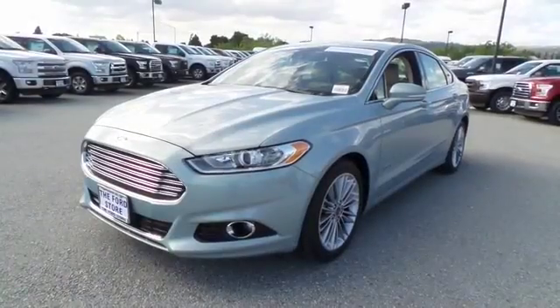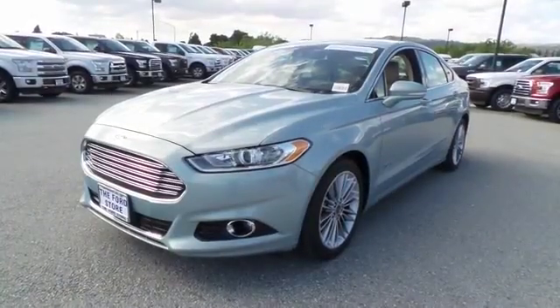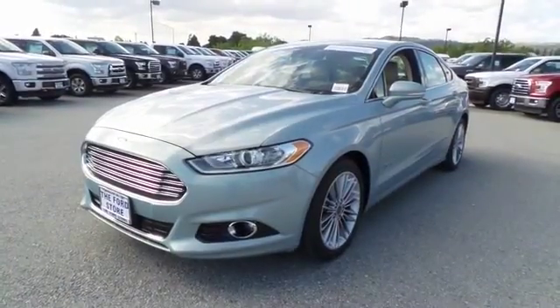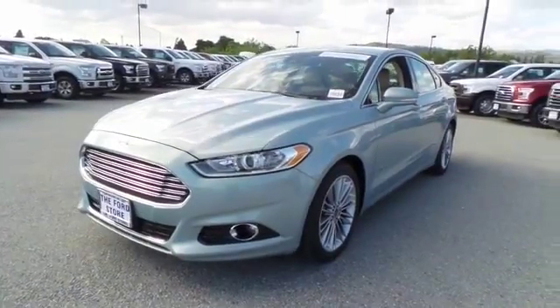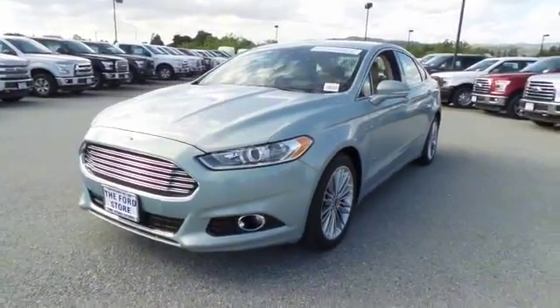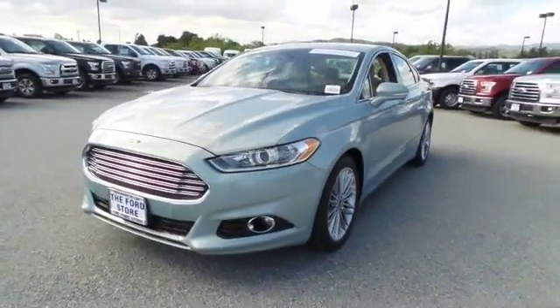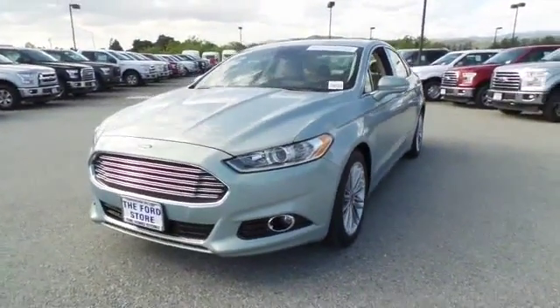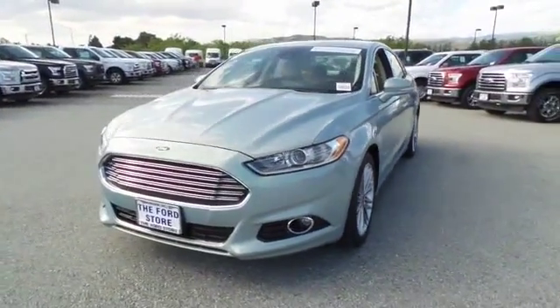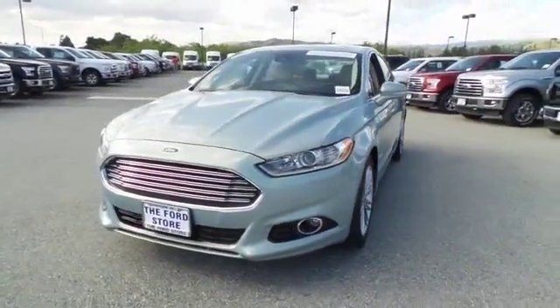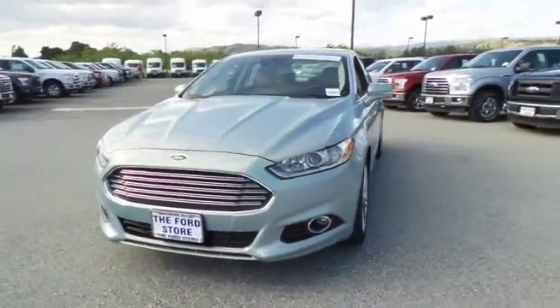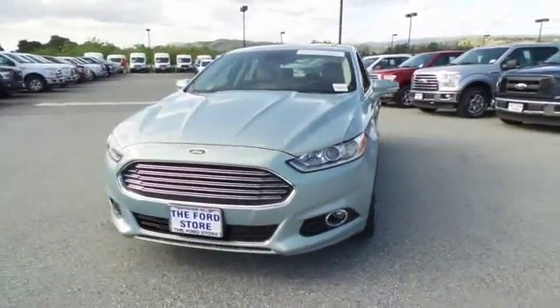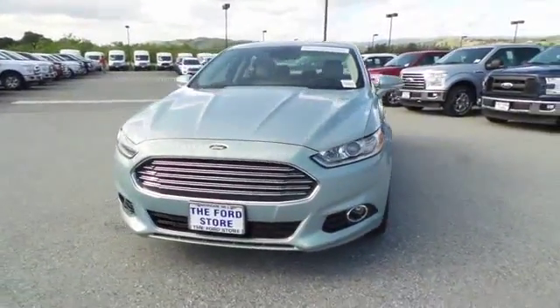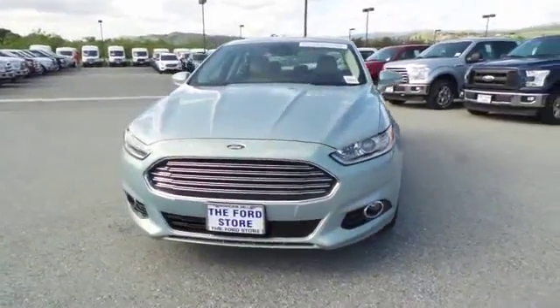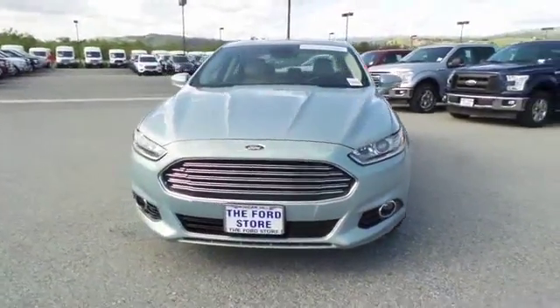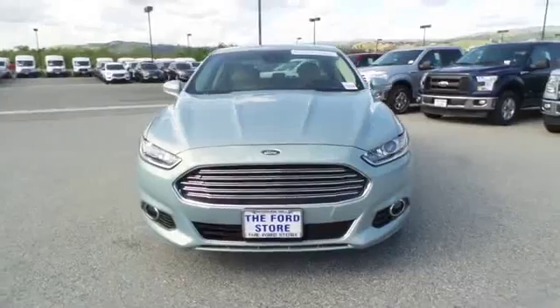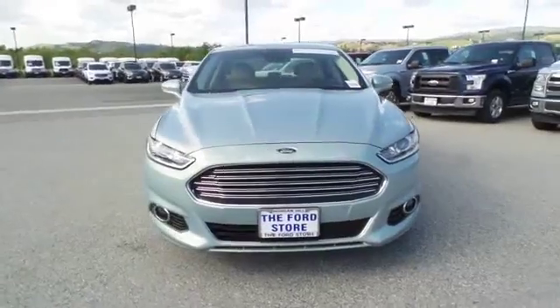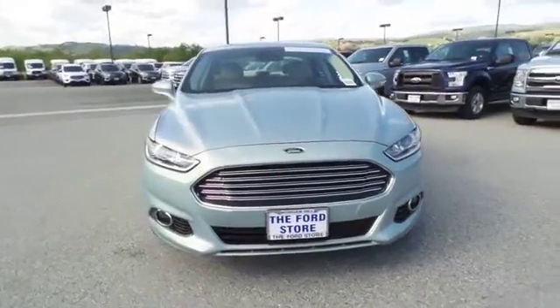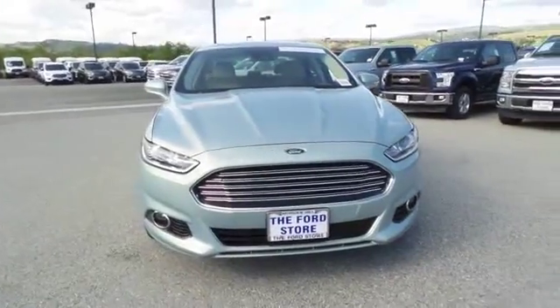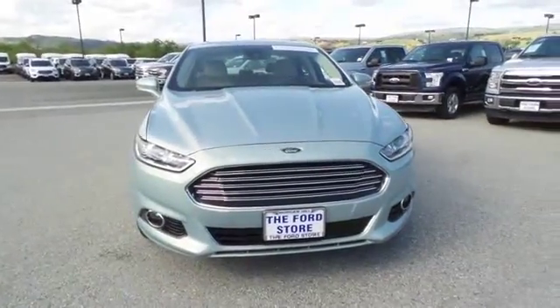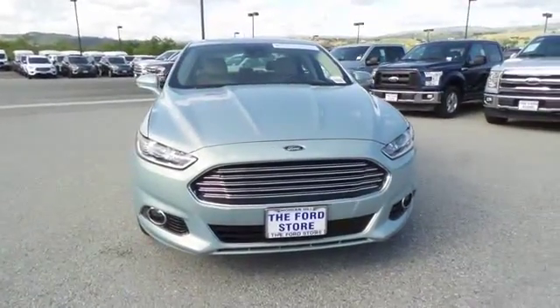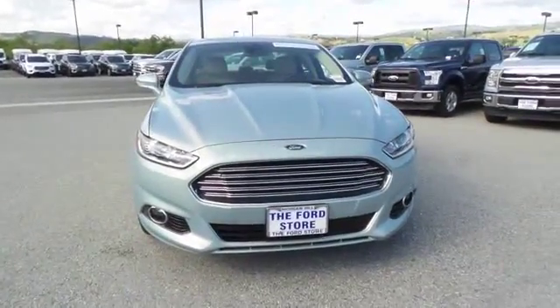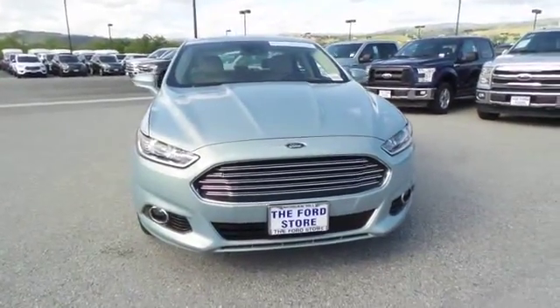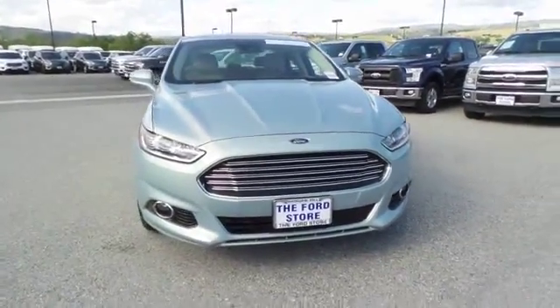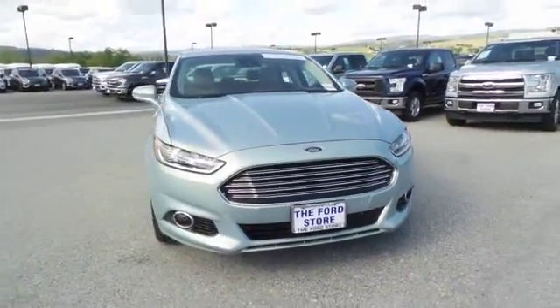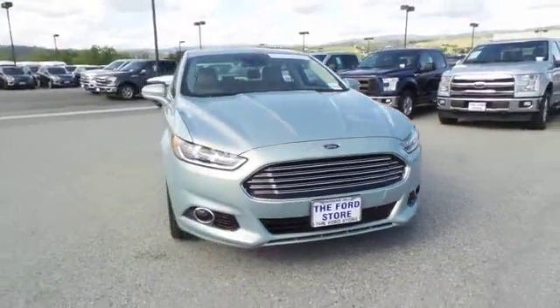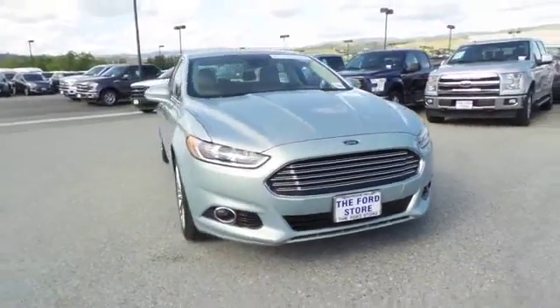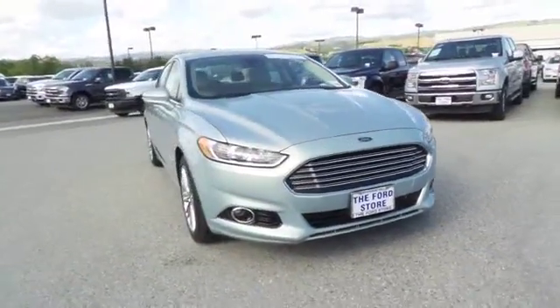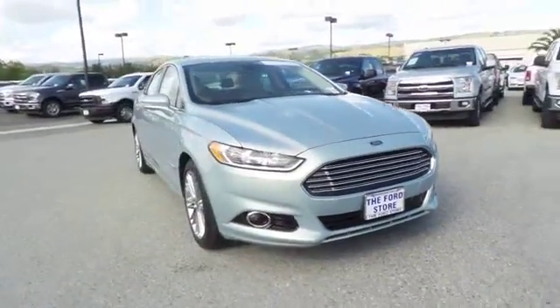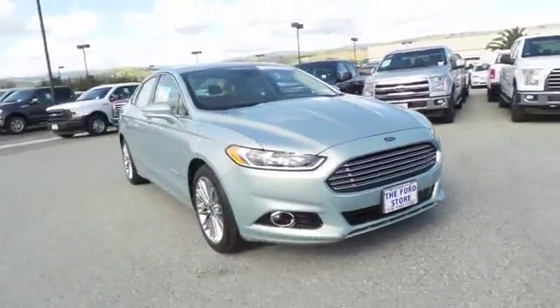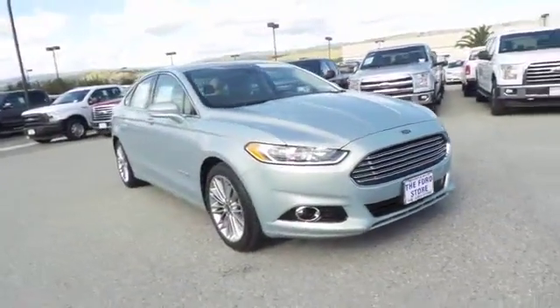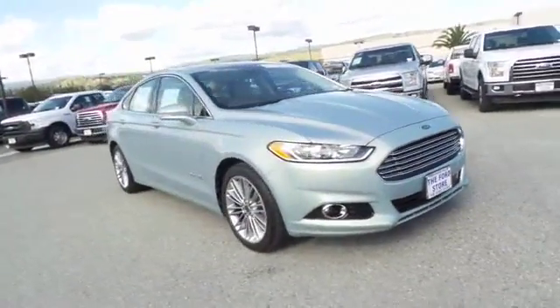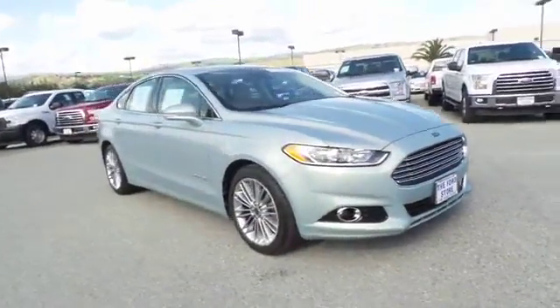2013 Ford Fusion Hybrid. You can have both impressive power and great economy in a Fusion. This vehicle has less than 40,000 miles.